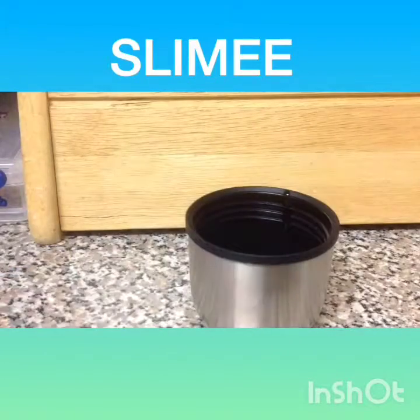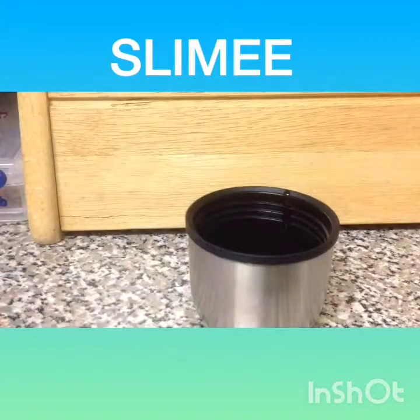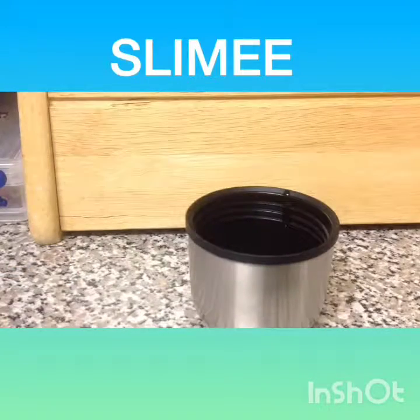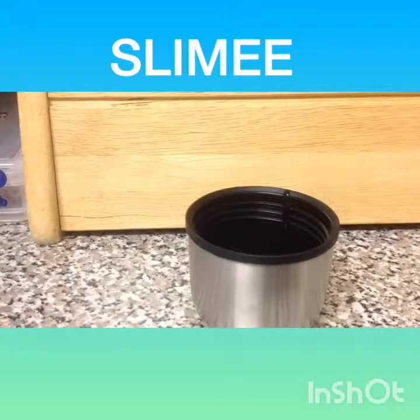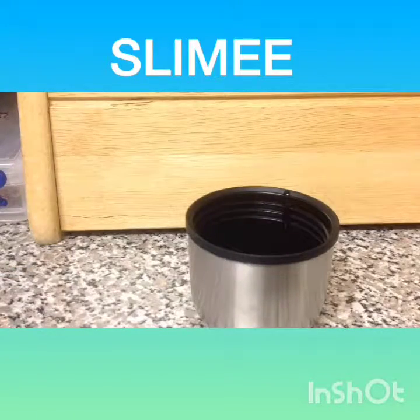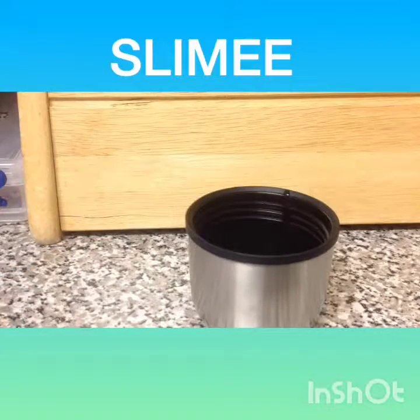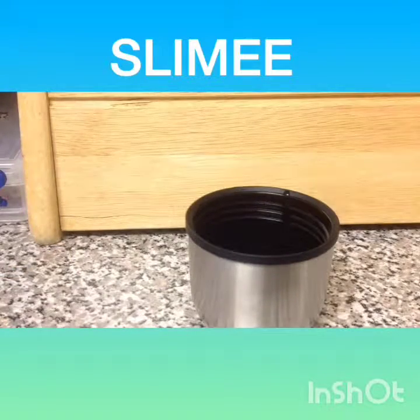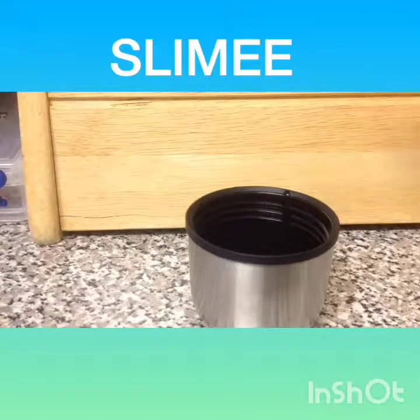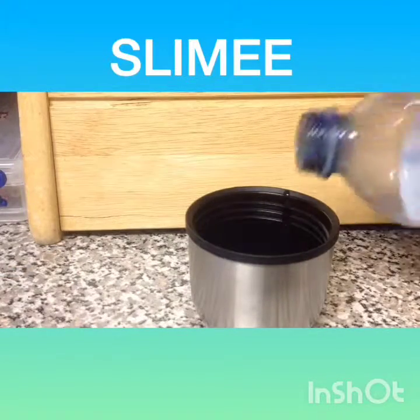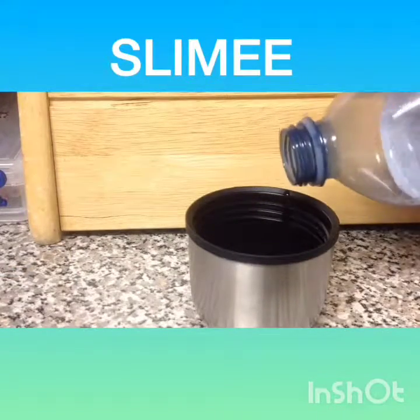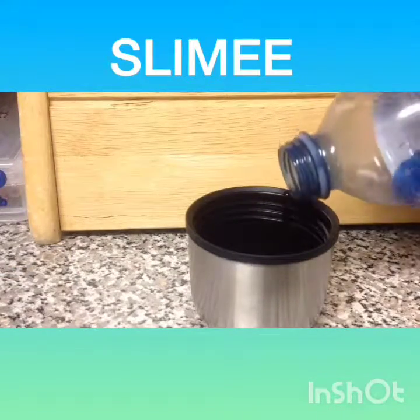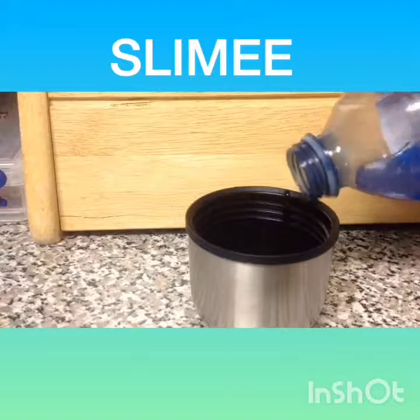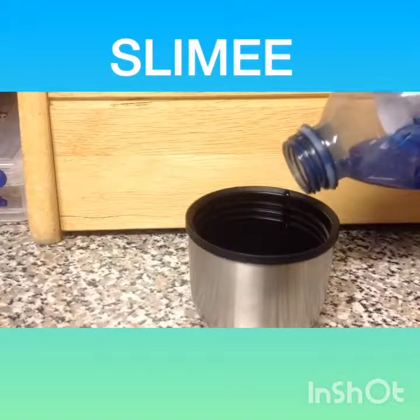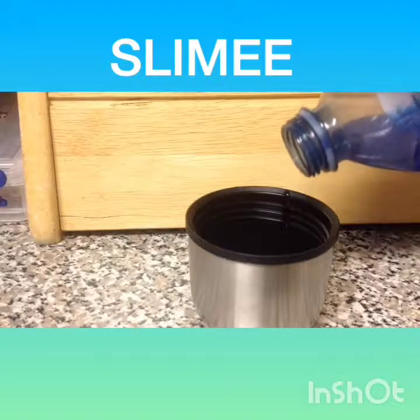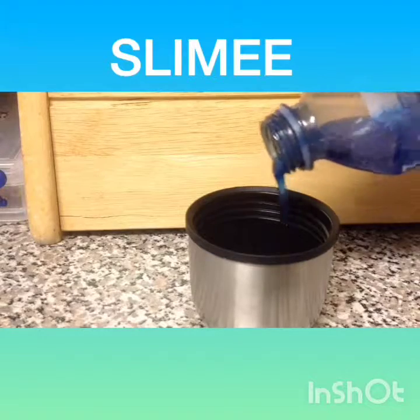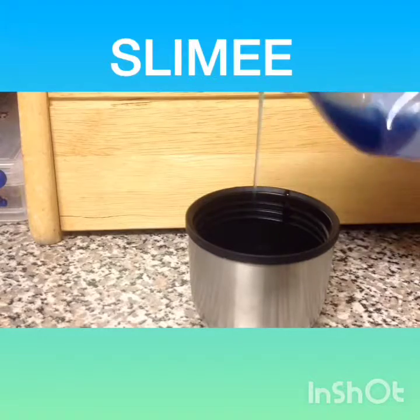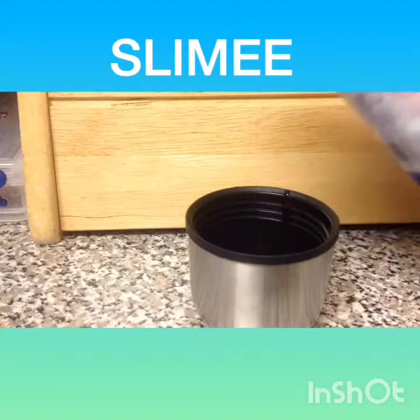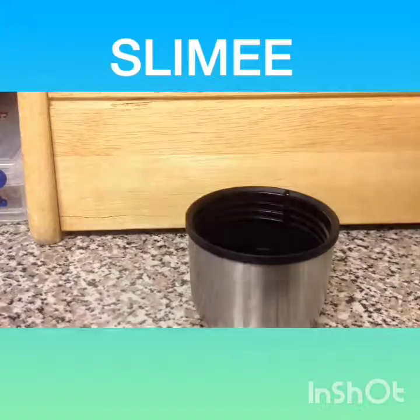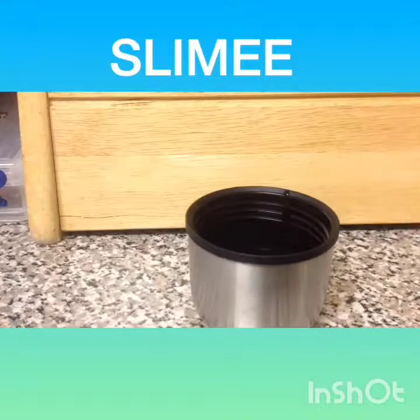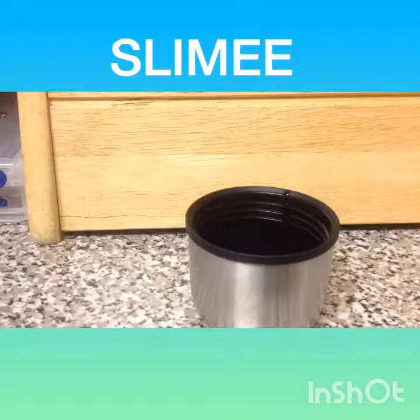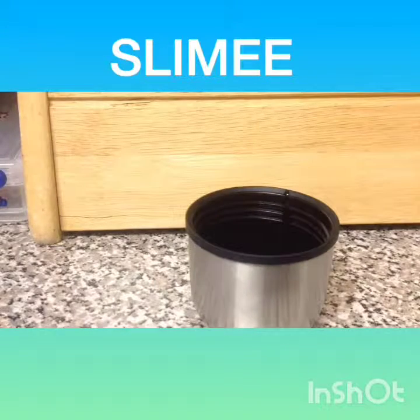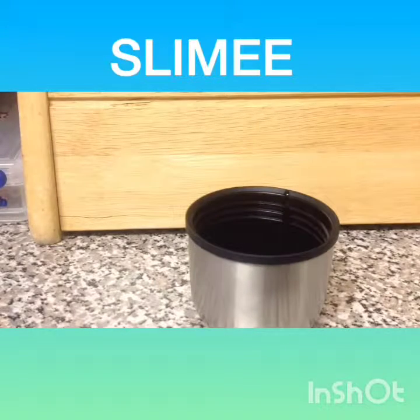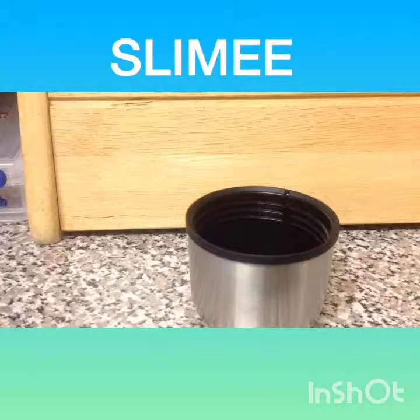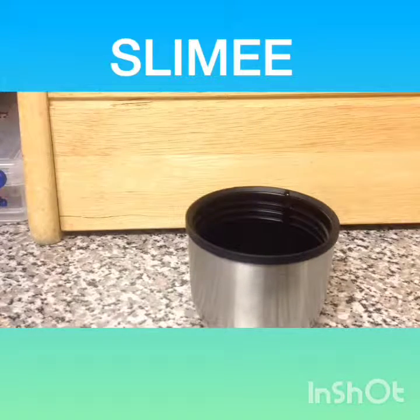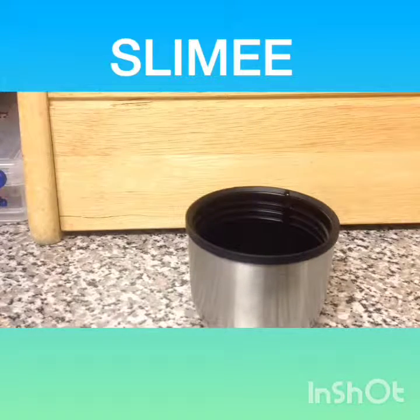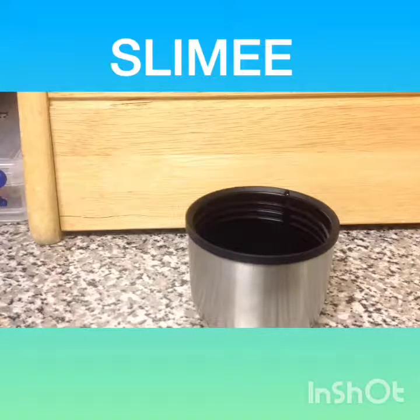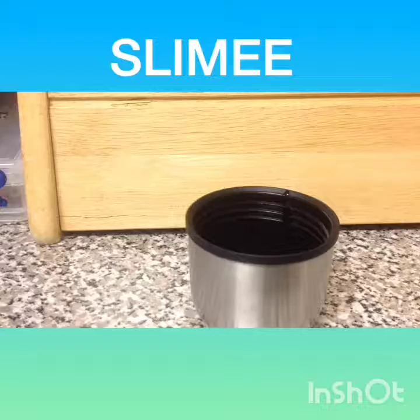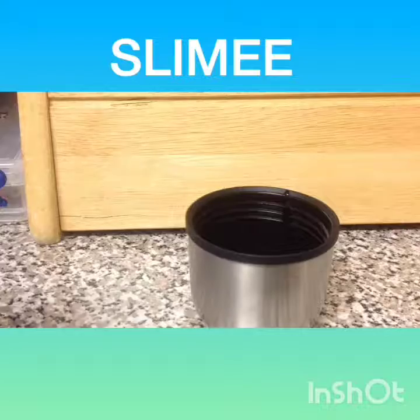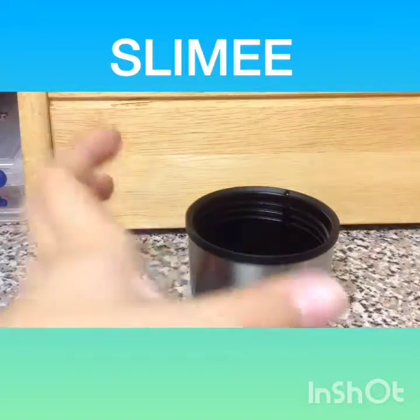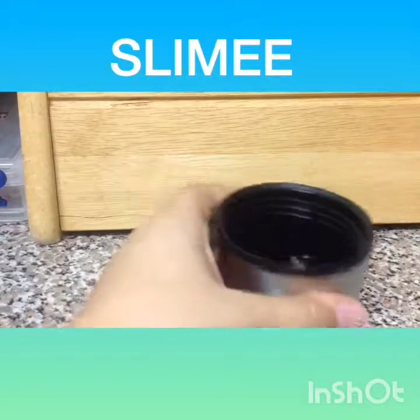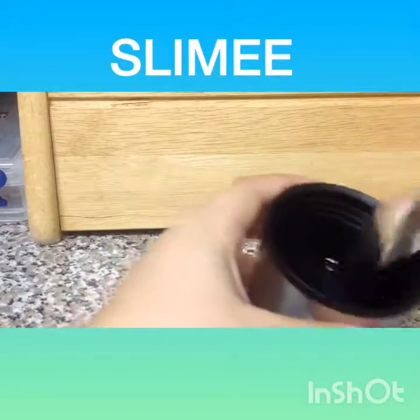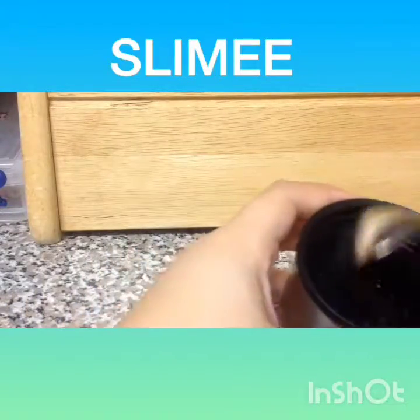Then you're going to add your Tide — it's nice and simple, just glue and Tide. You can add color, but color is optional. I'm not adding color because the Tide is going to make it blue anyway.